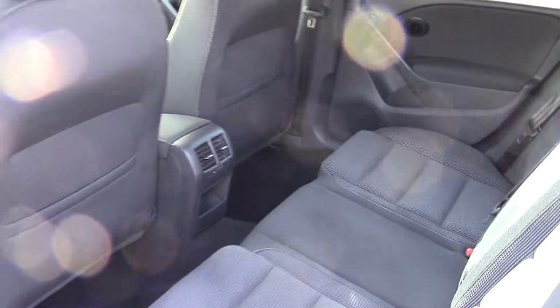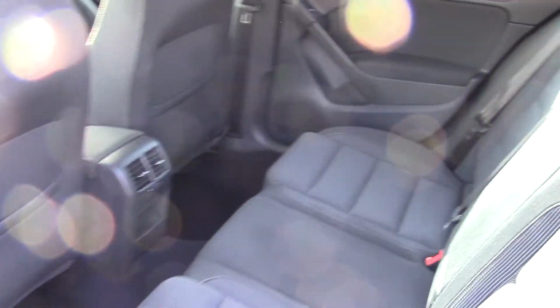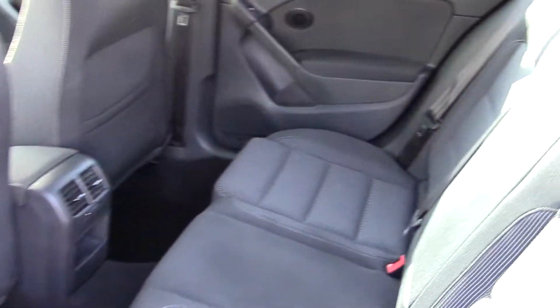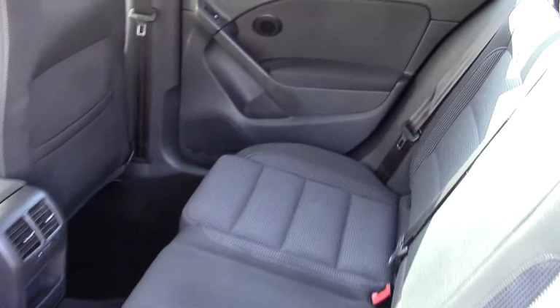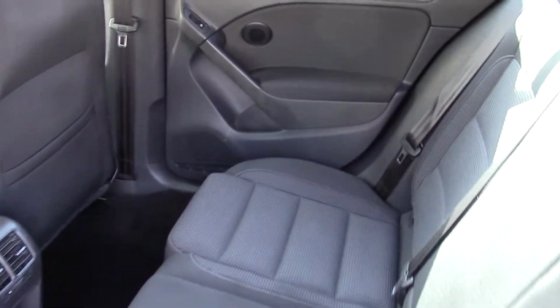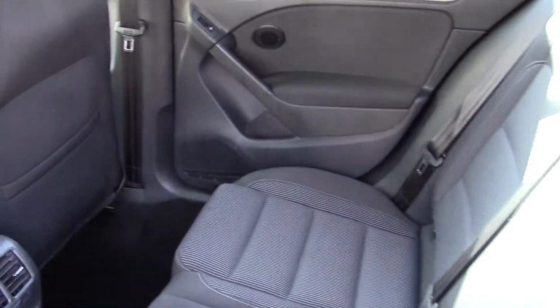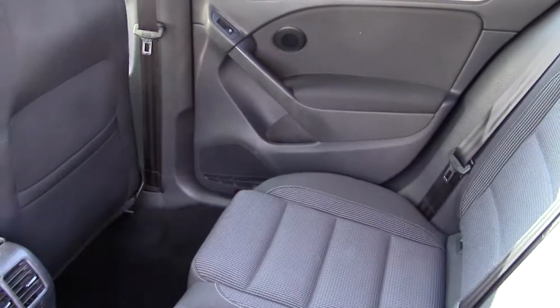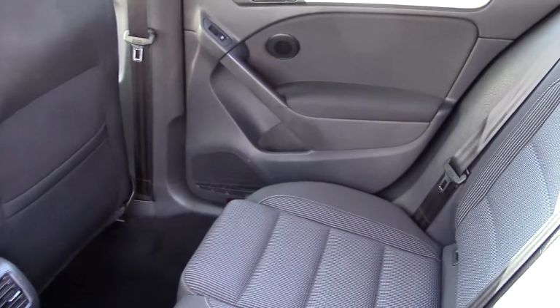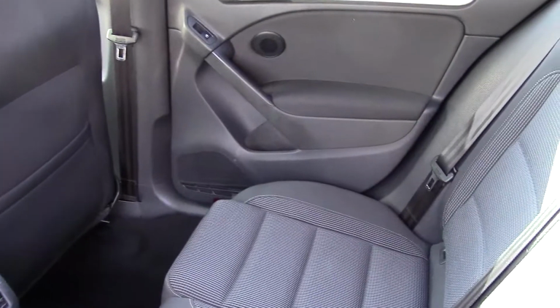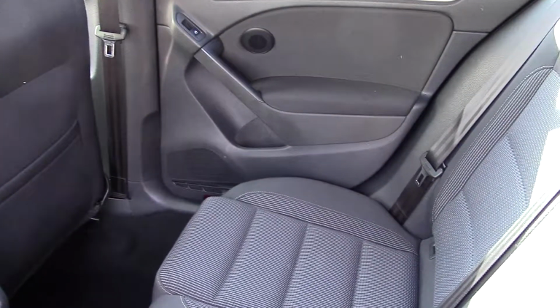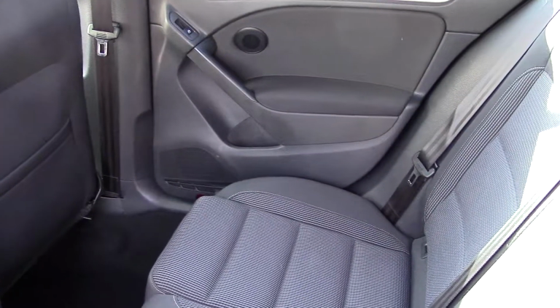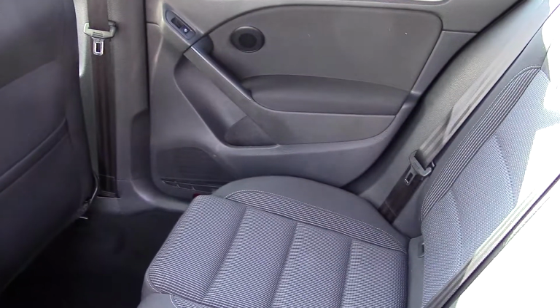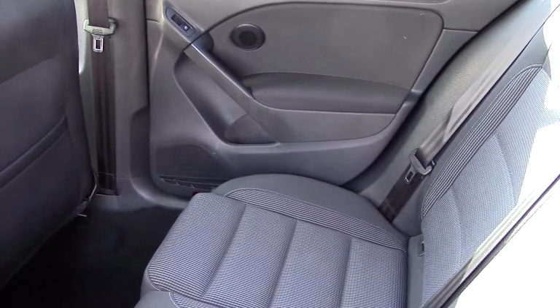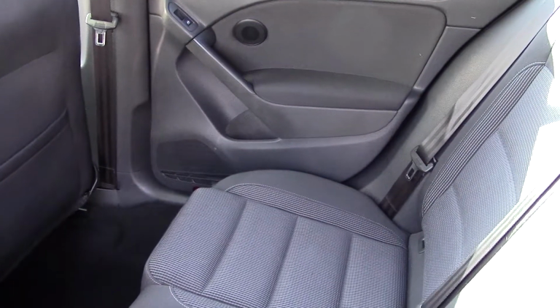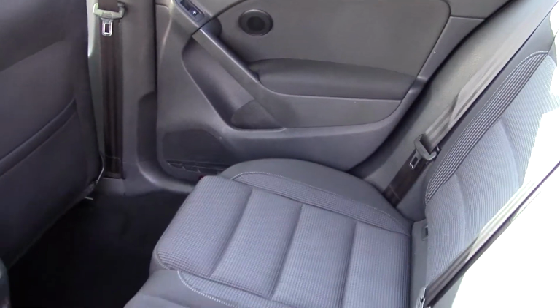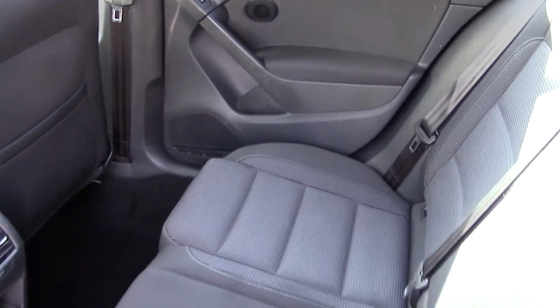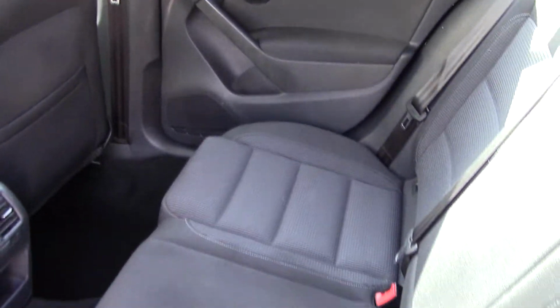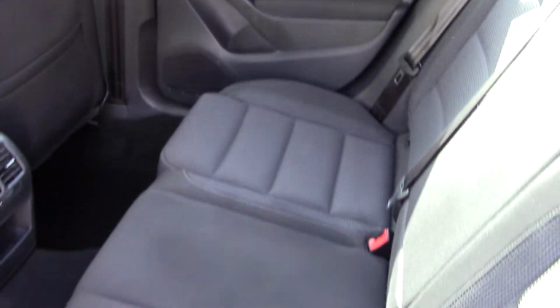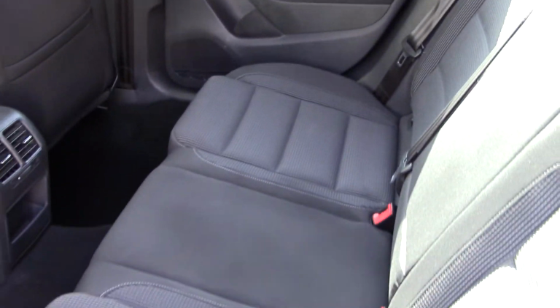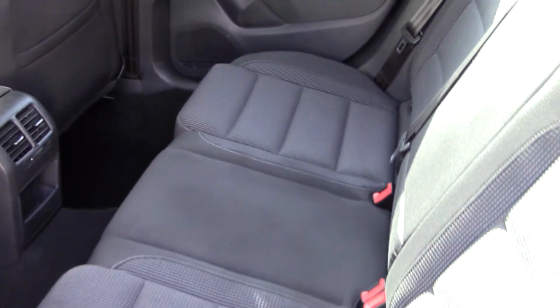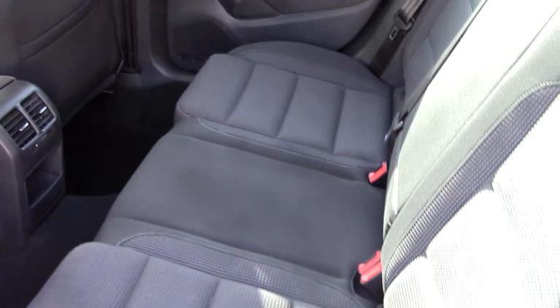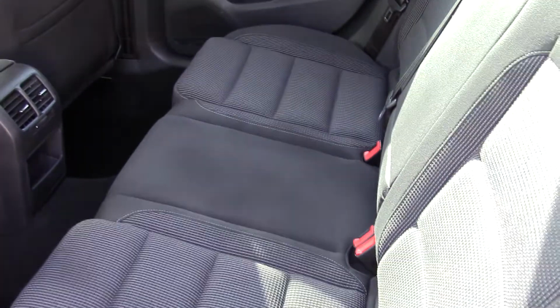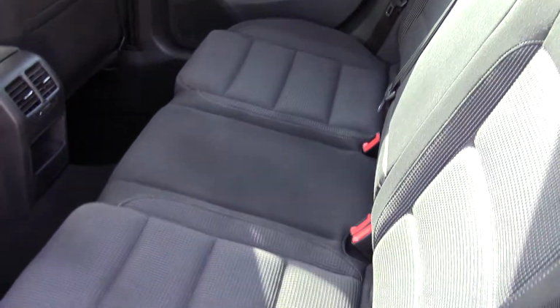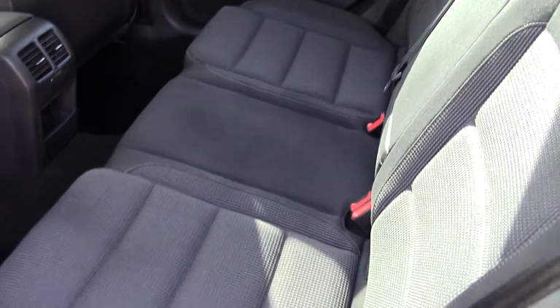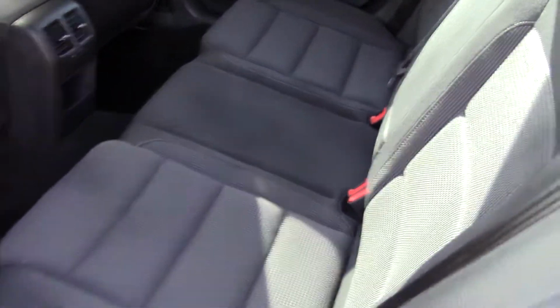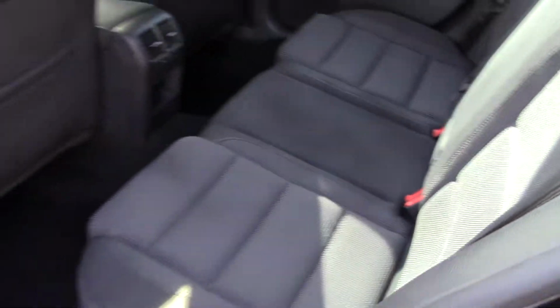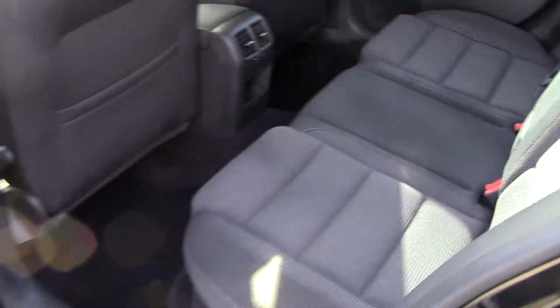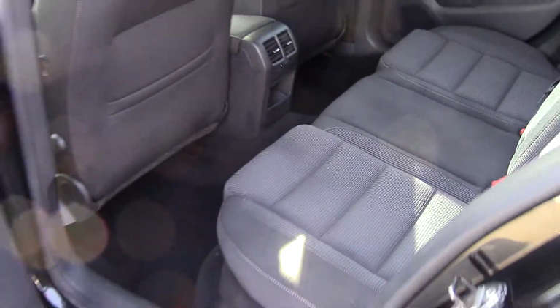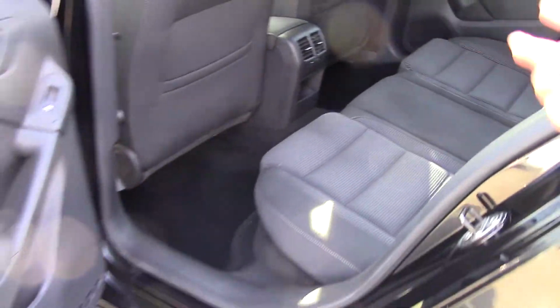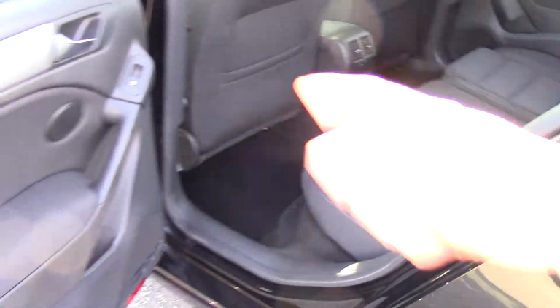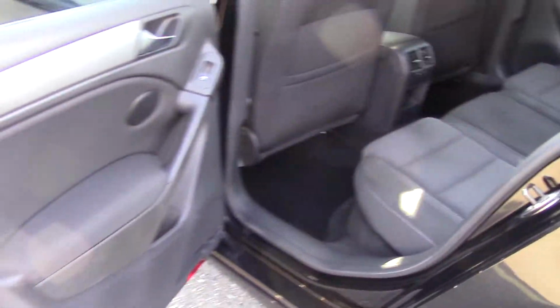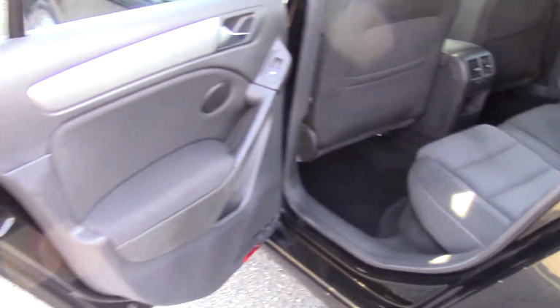It has a very clean two-tone cloth interior with a nice pattern on the middle part of the seat. Rear heat and air conditioning vents that are adjustable. It has storage in the rear seat pockets.